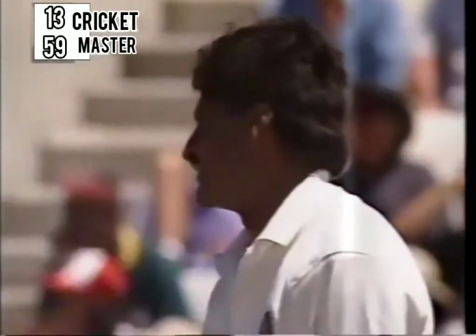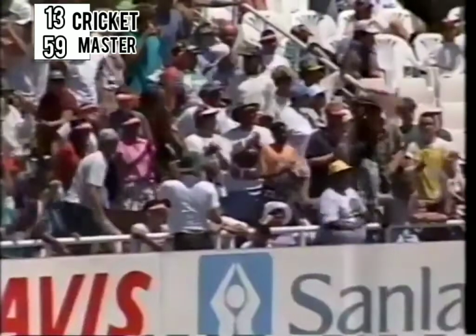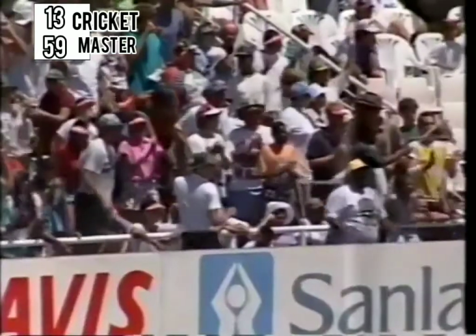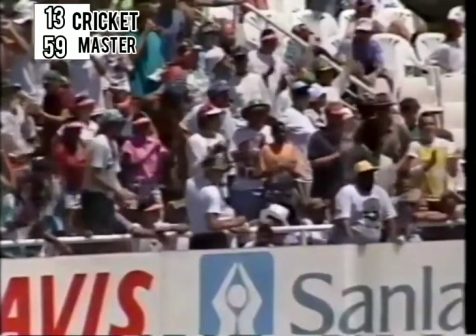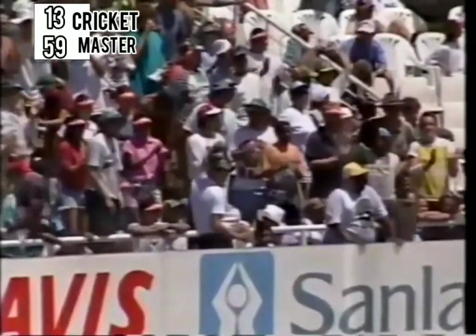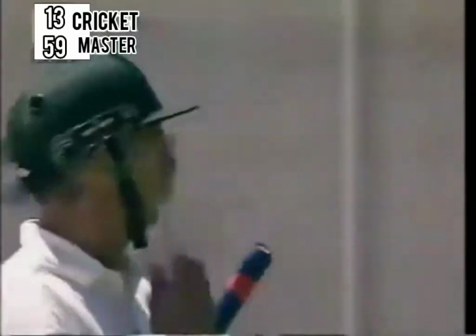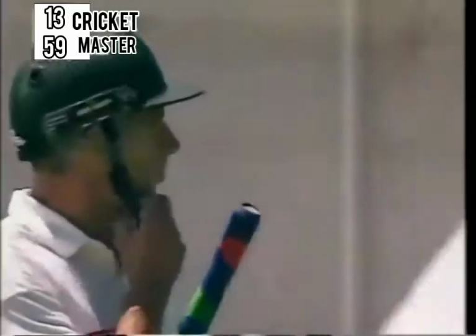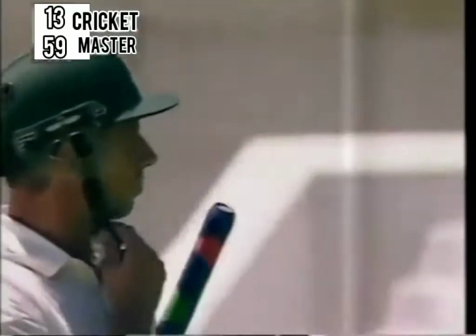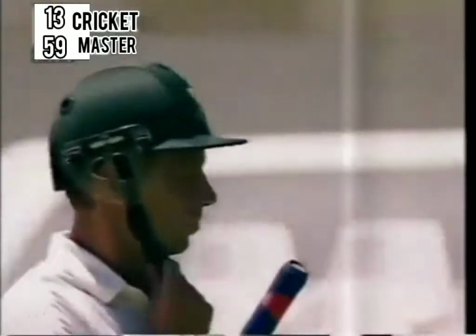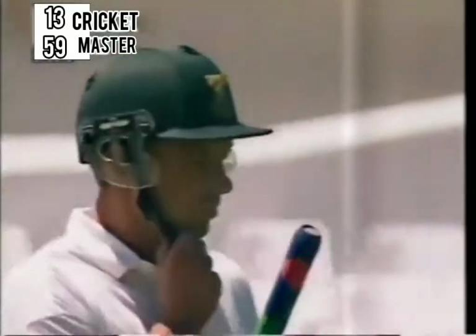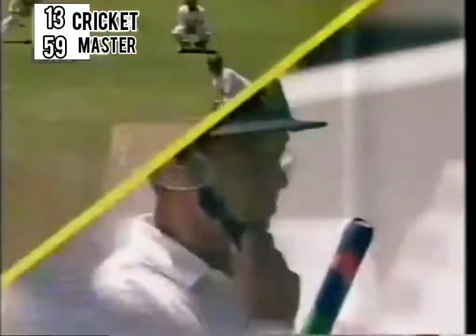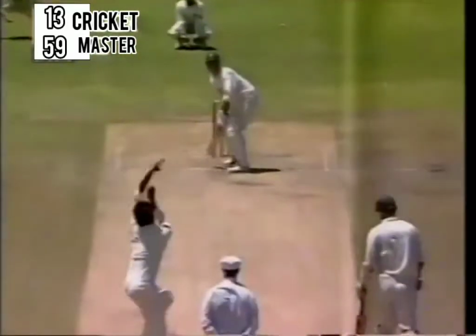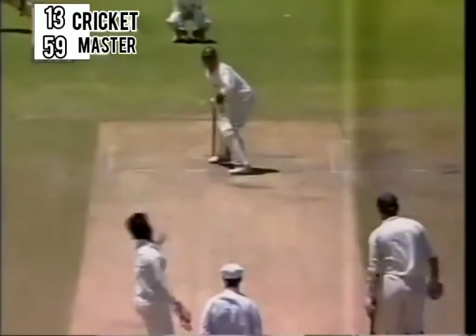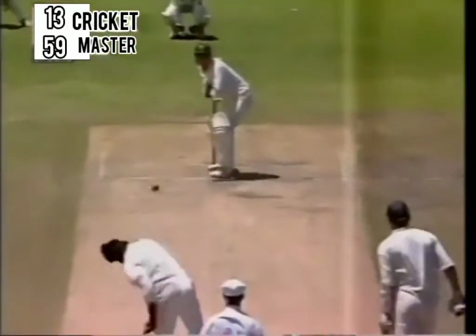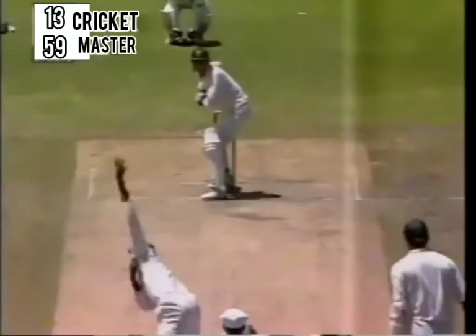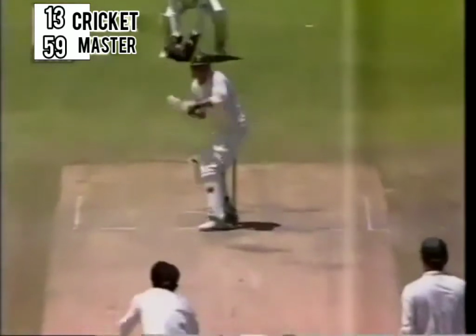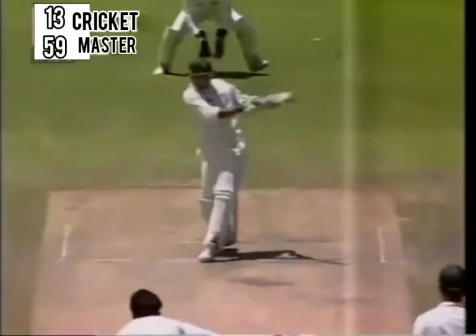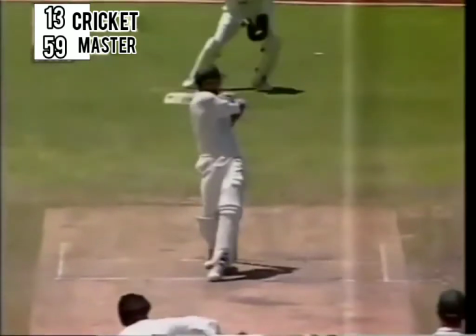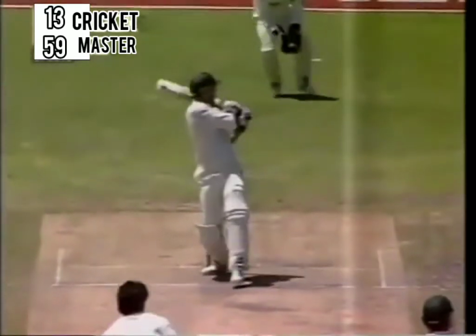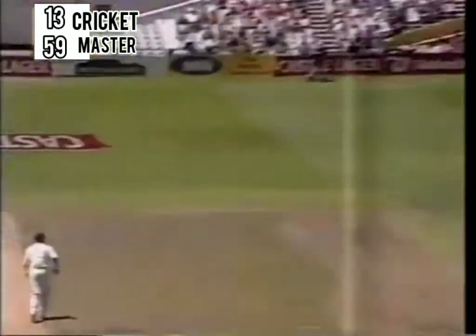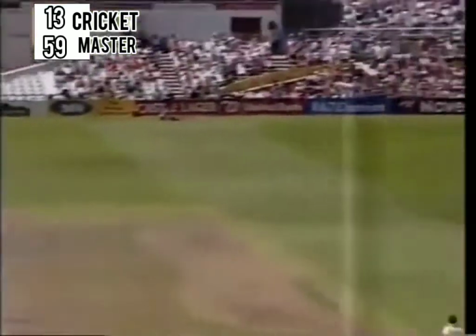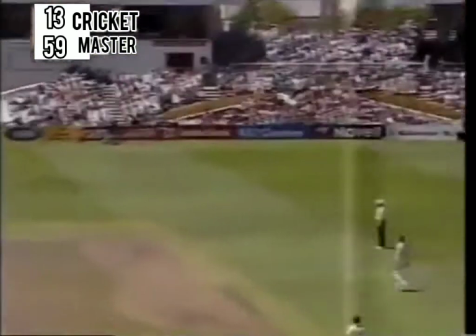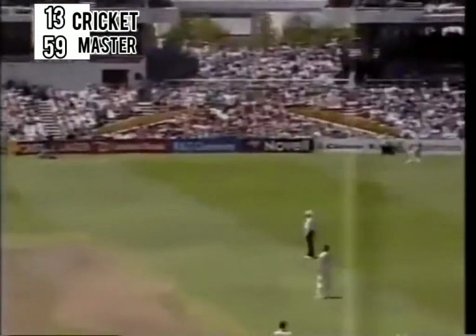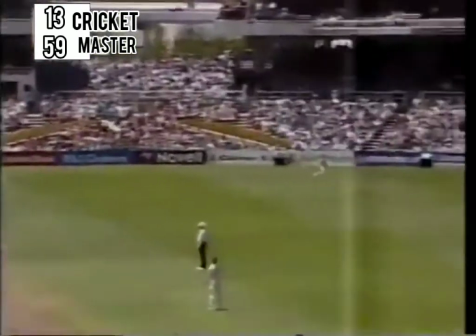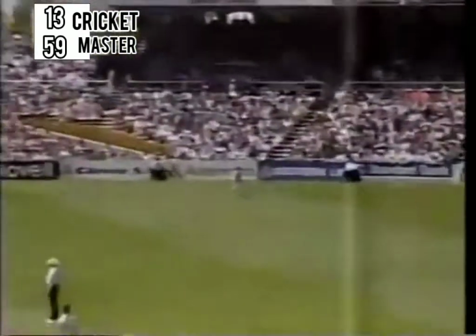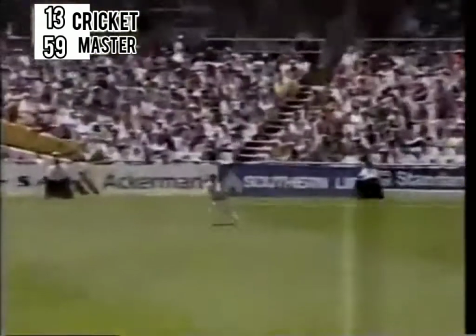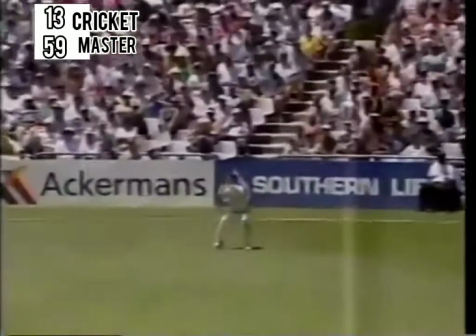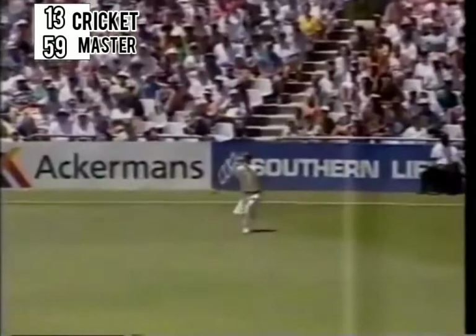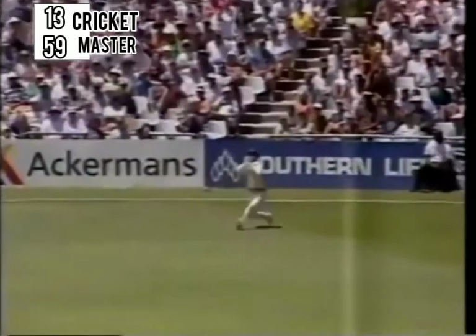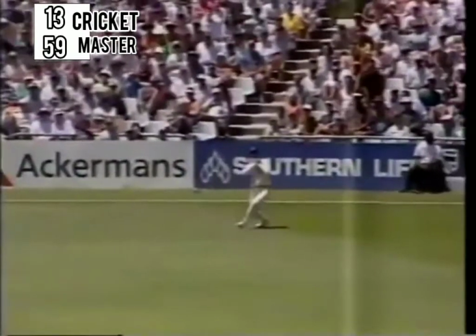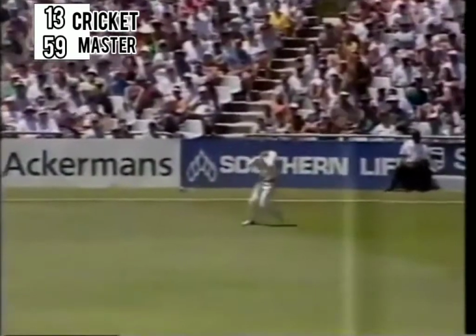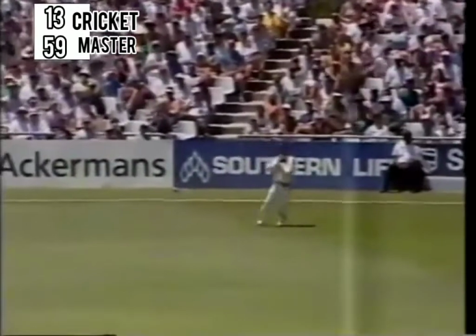Srinath's got a wry sort of grin because it wasn't an intended bouncer, I don't think — it was a long hop which Richardson picked up. He timed it well but unfortunately he went straight to the fielder at deep fine leg. He was the only one fielding over there but the moment the ball went in the air one could hear Srinath calling for the catch.